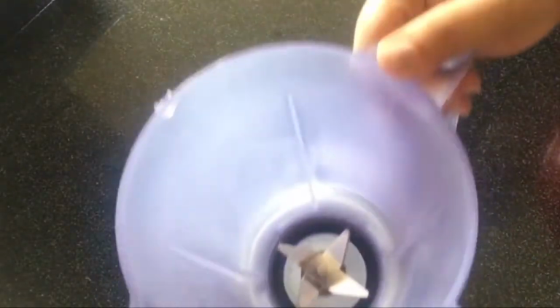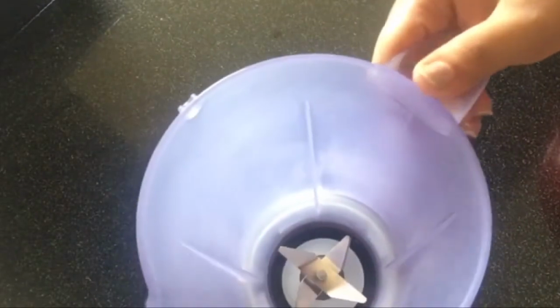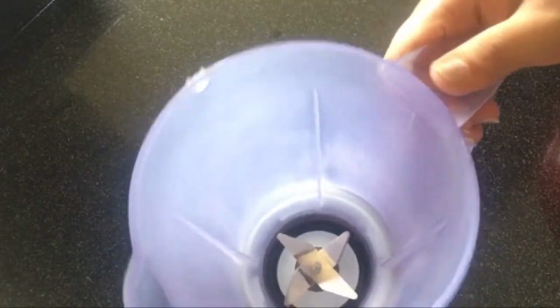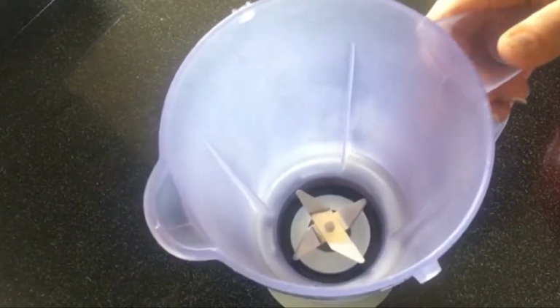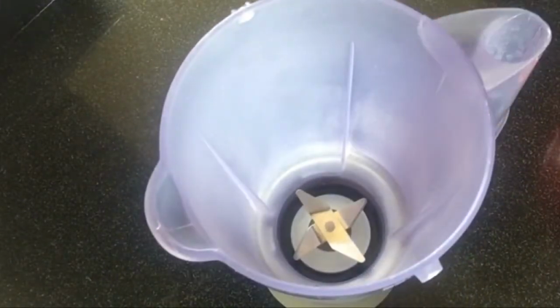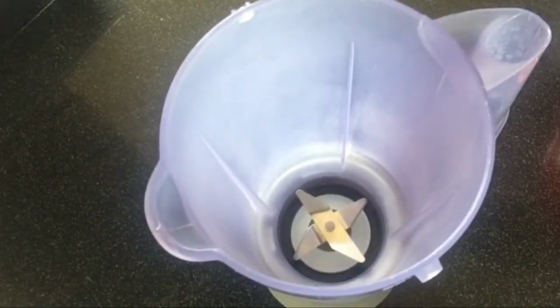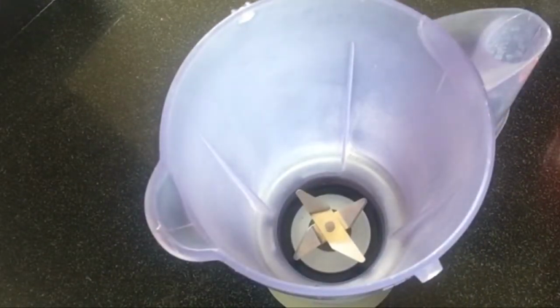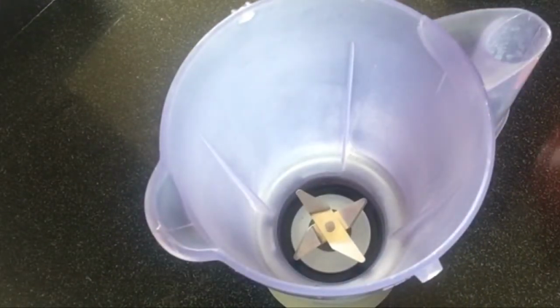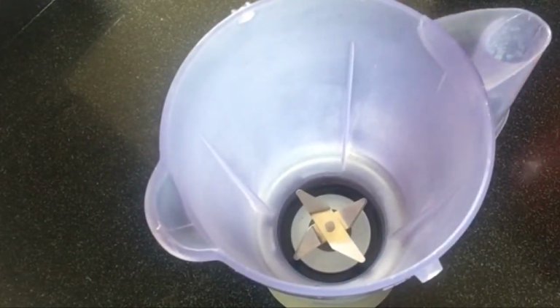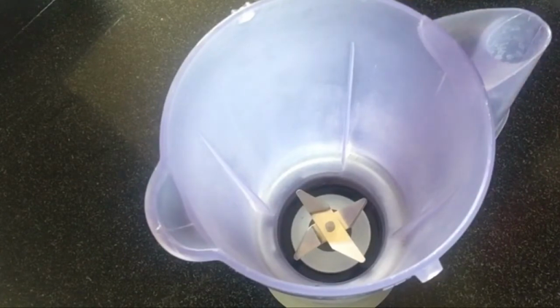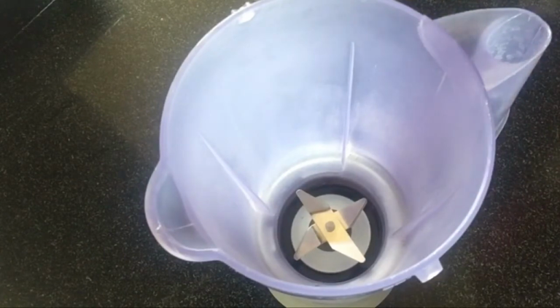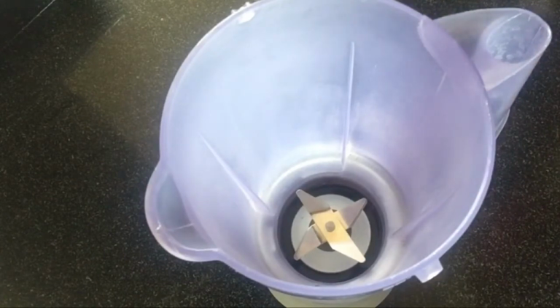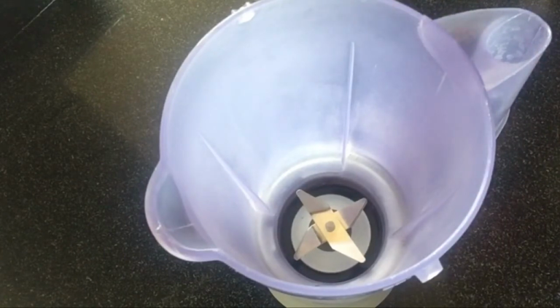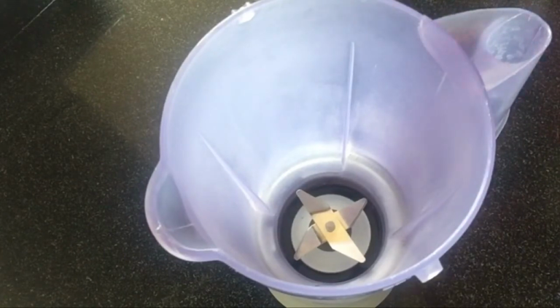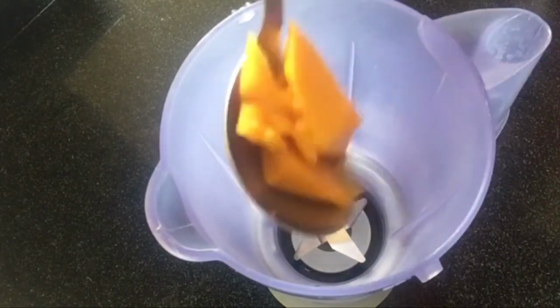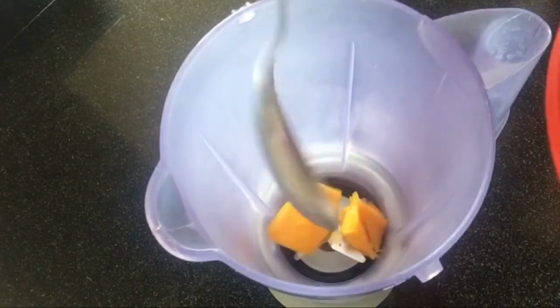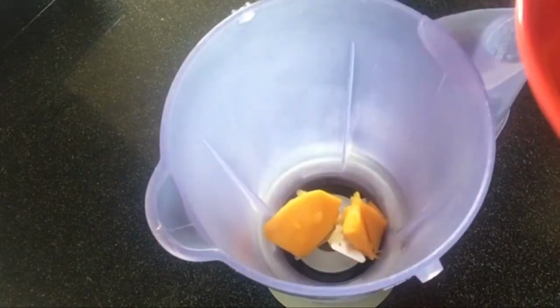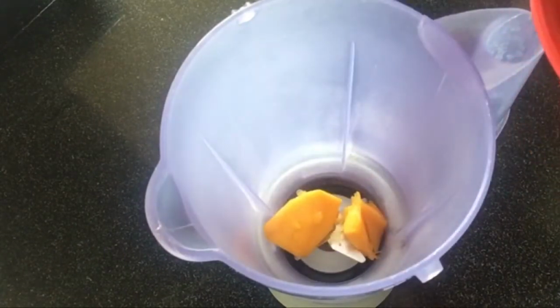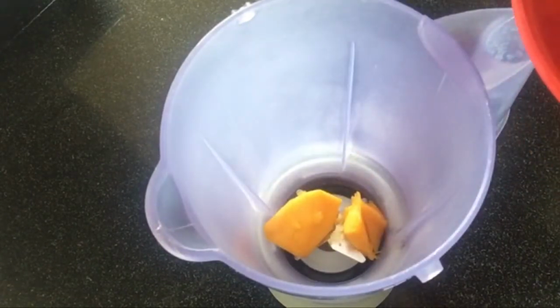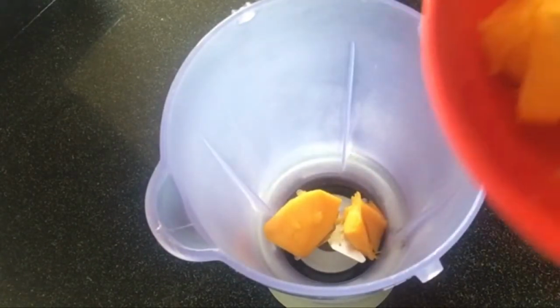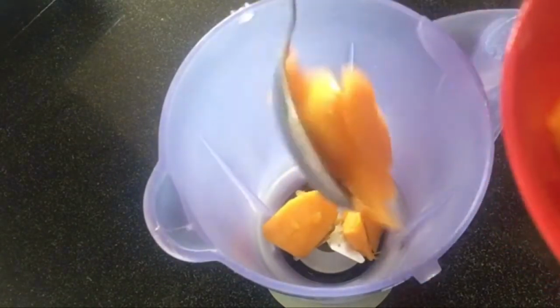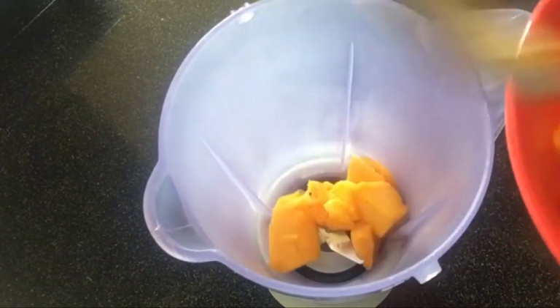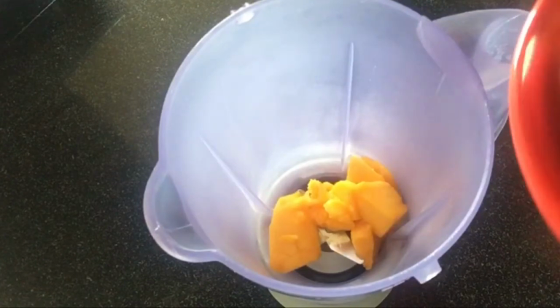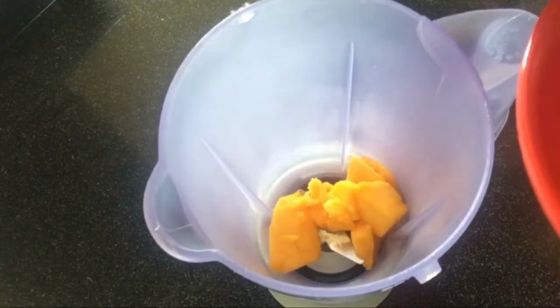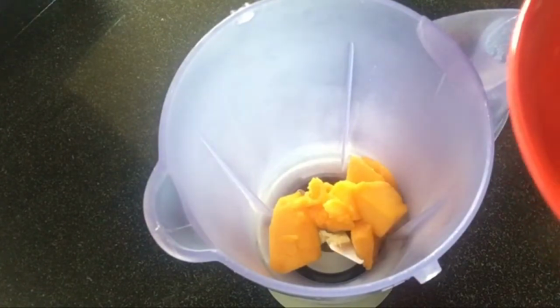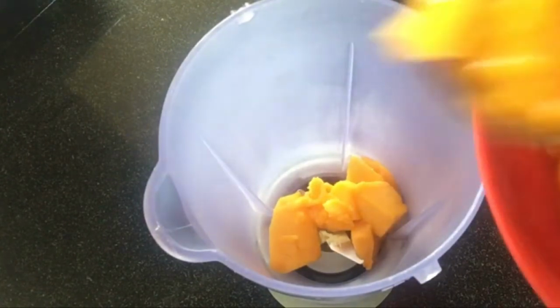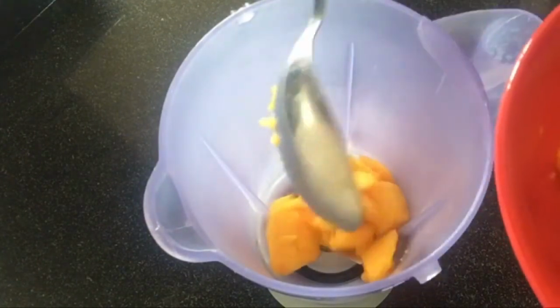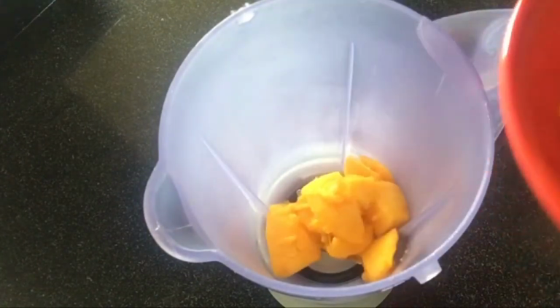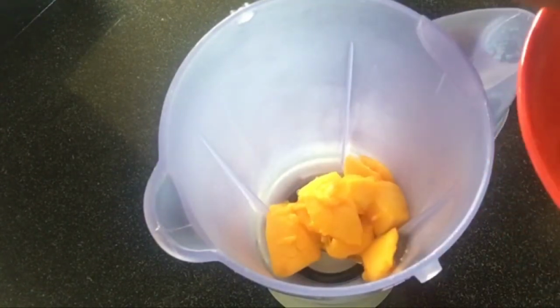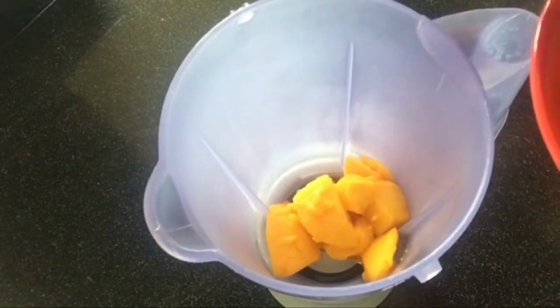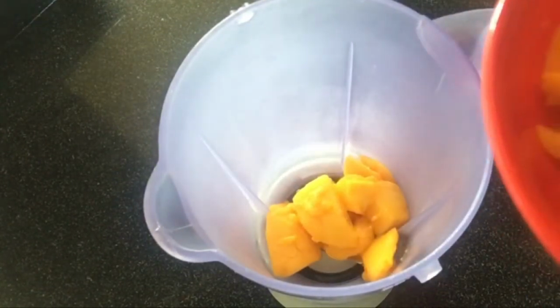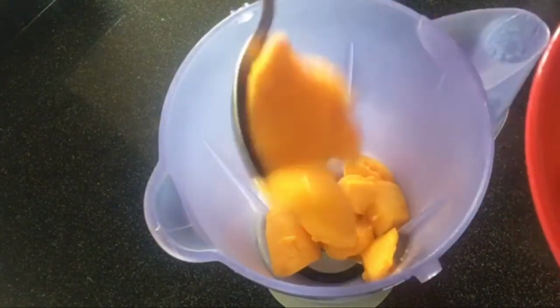We need a grinding jar. These are the mango chunks. We need to grind them with milk — basically to make a mango shake.